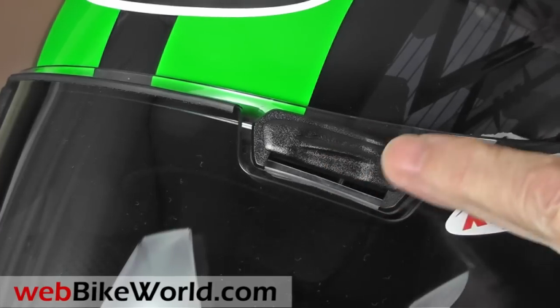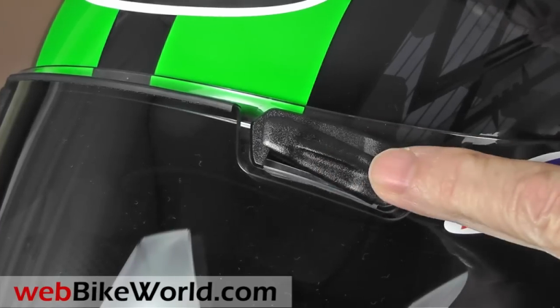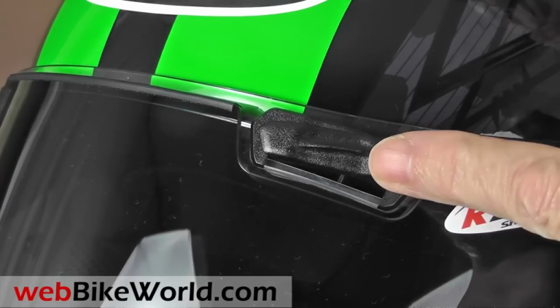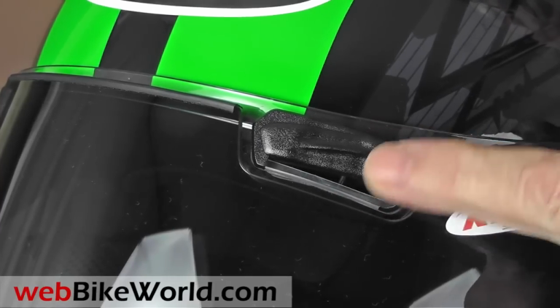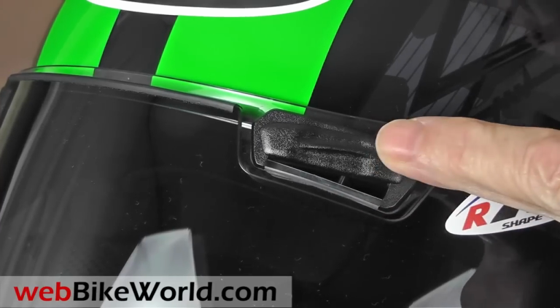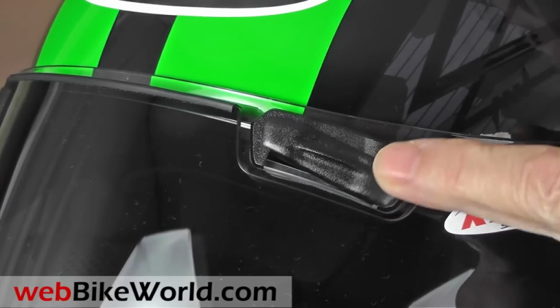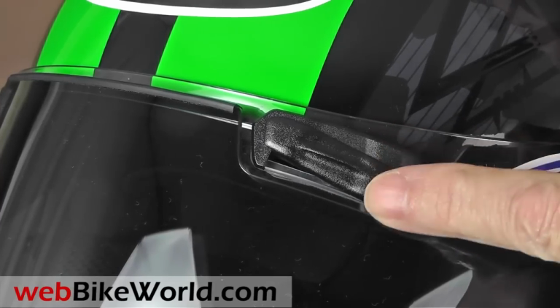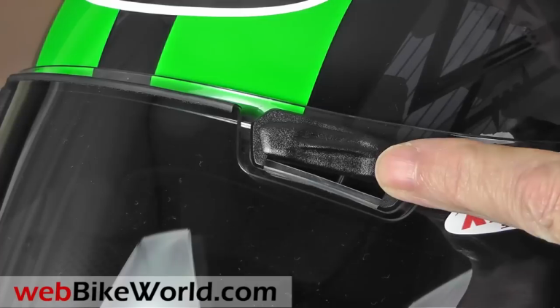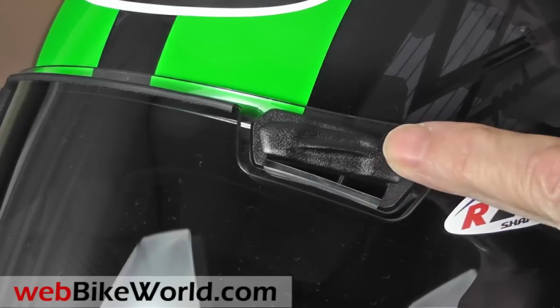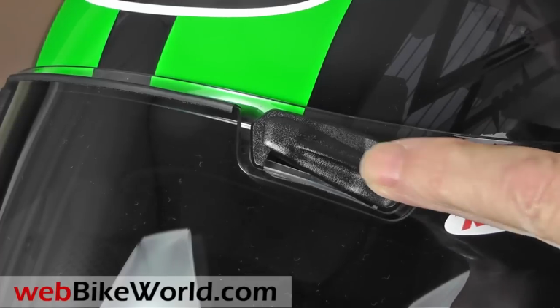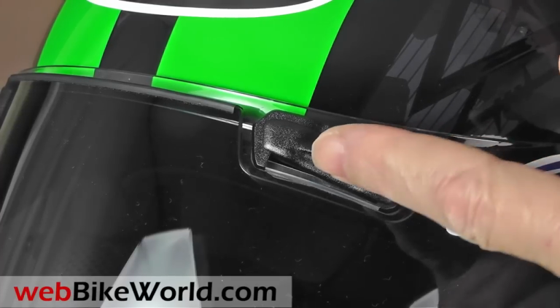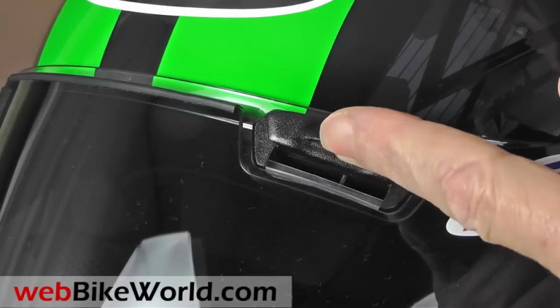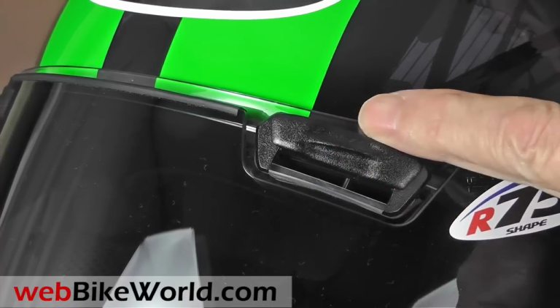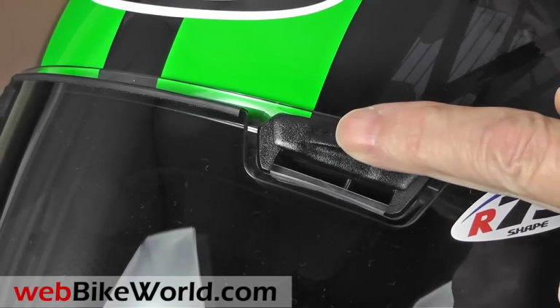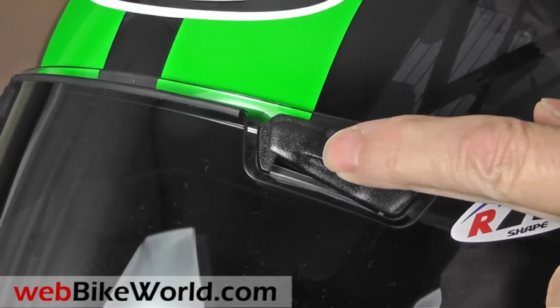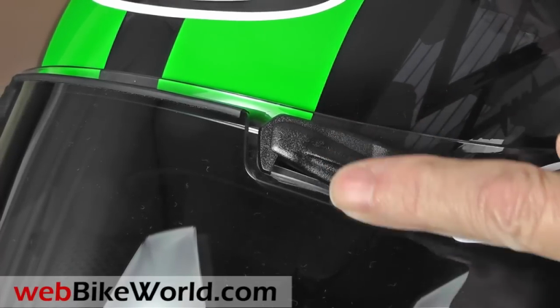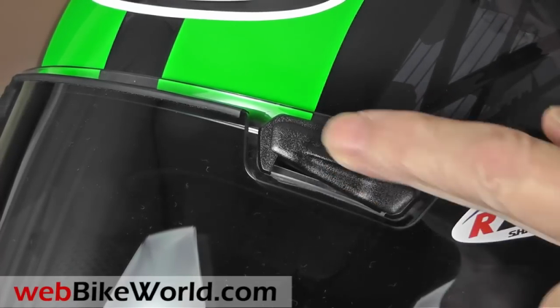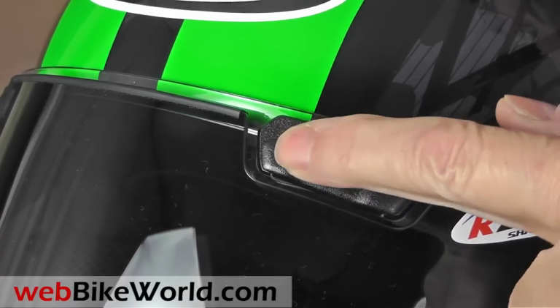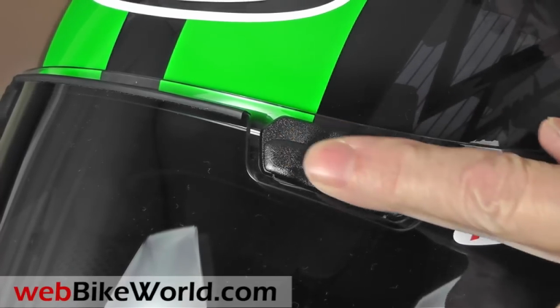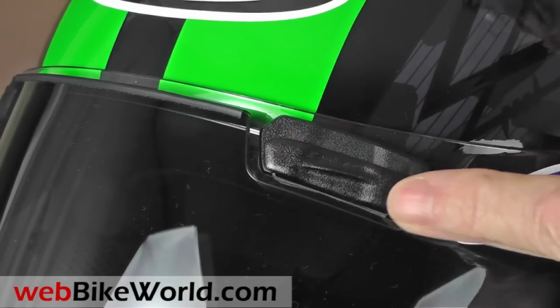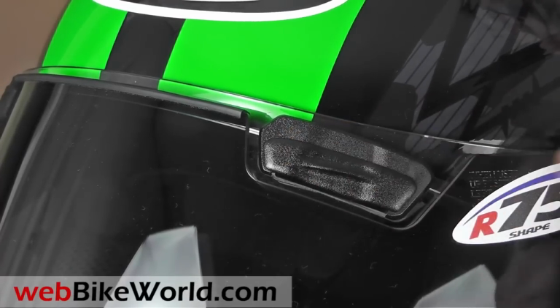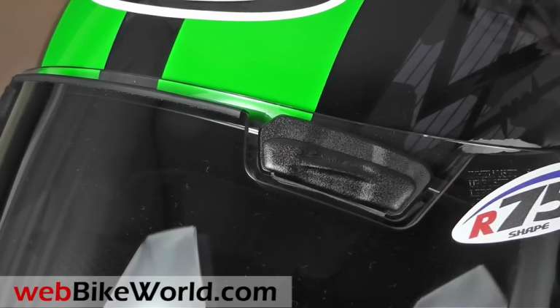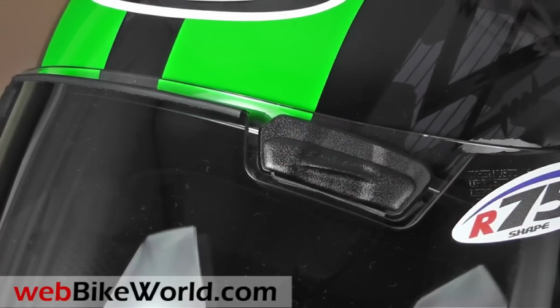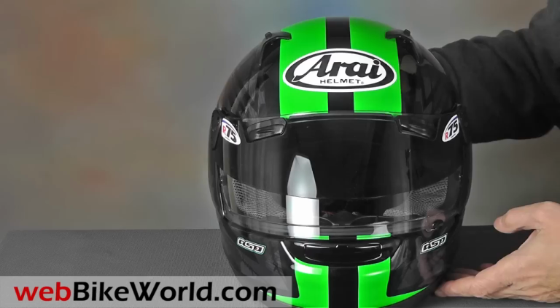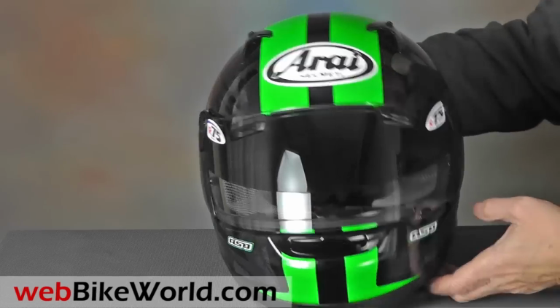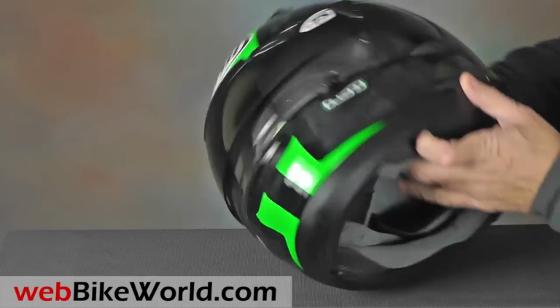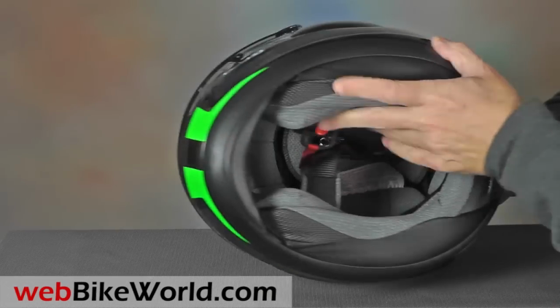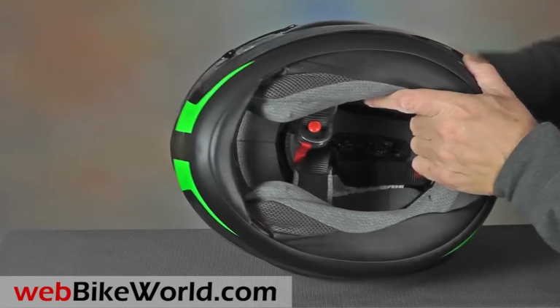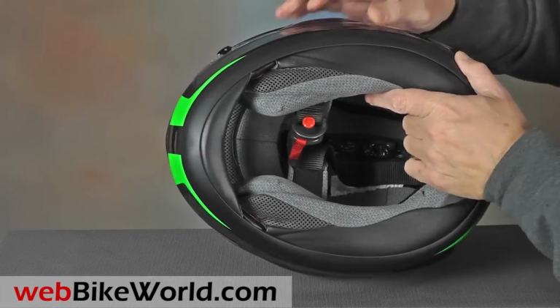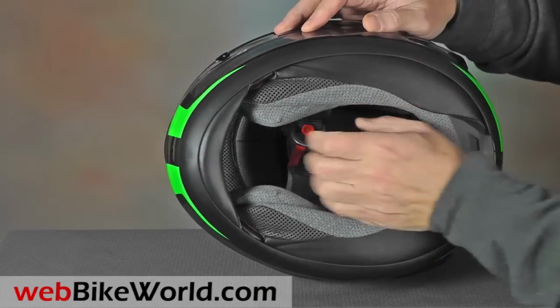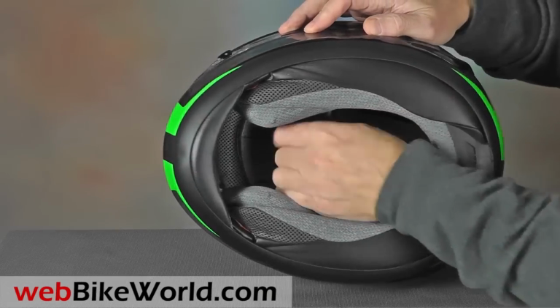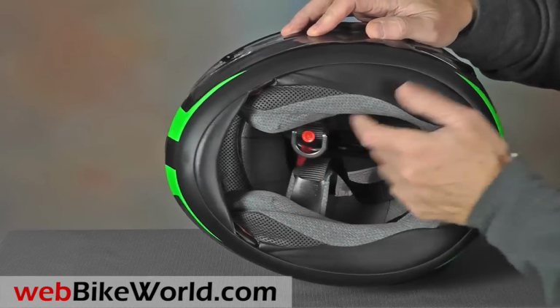The brow vents in this SAI MaxVision face shield are very loose and not up to Arise standards of quality, especially at this price point, so we're not sure what happened here.